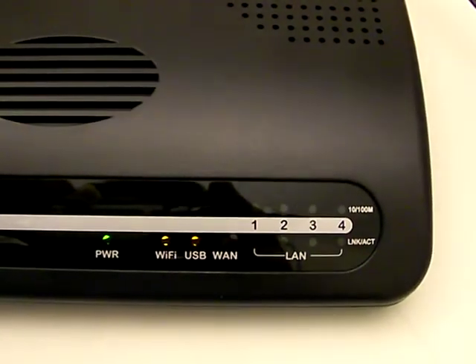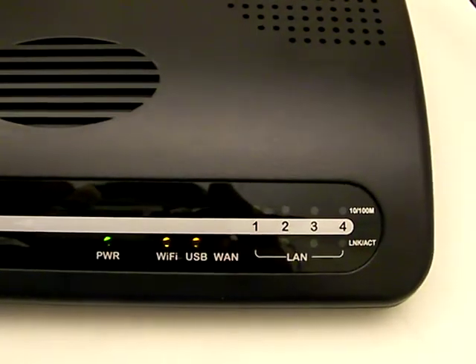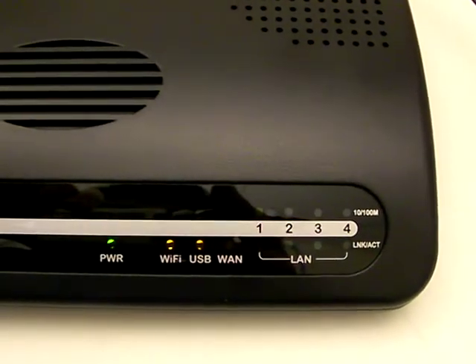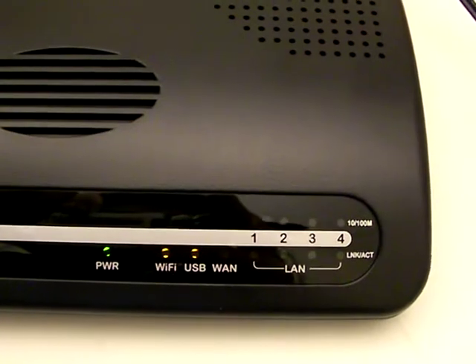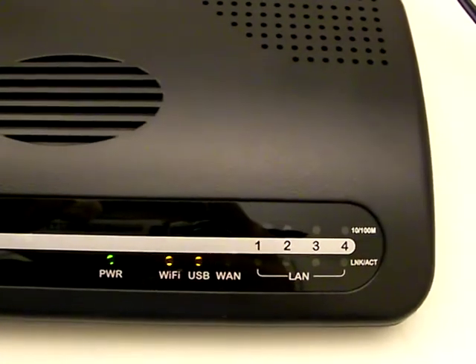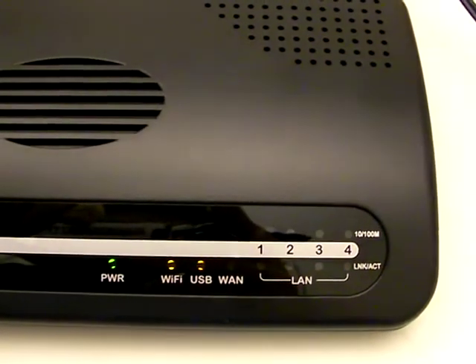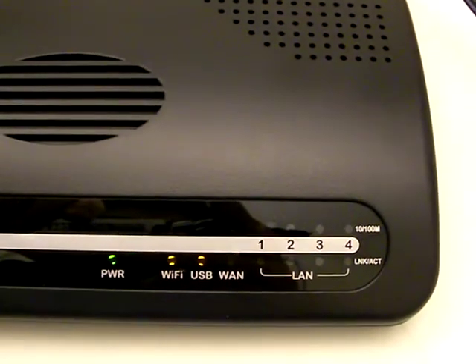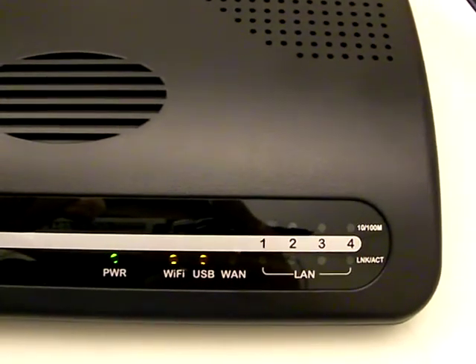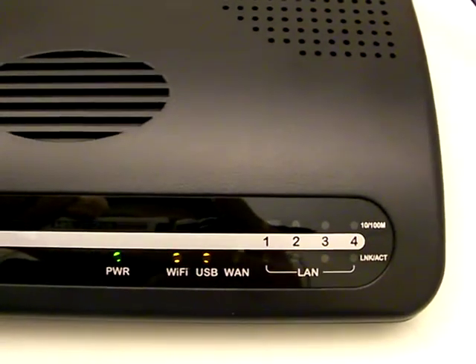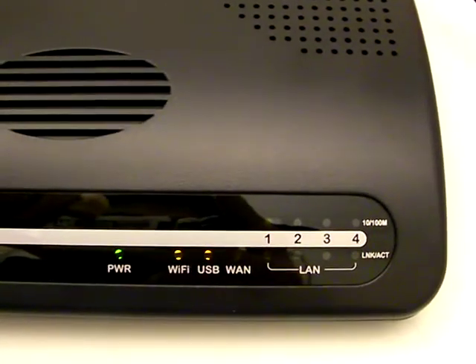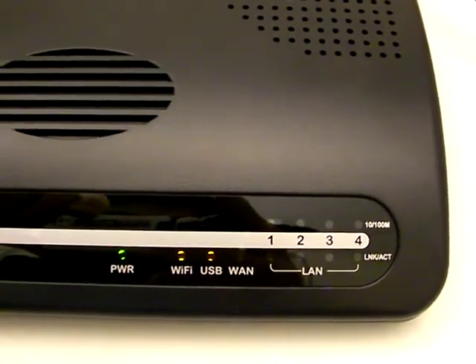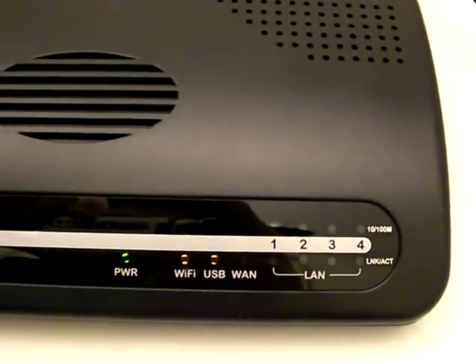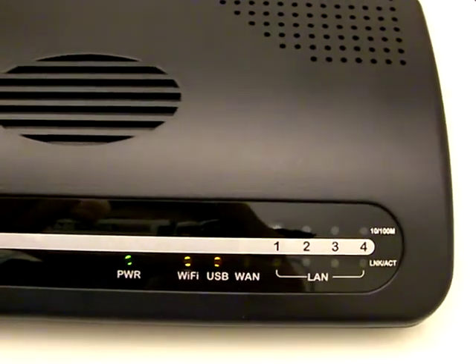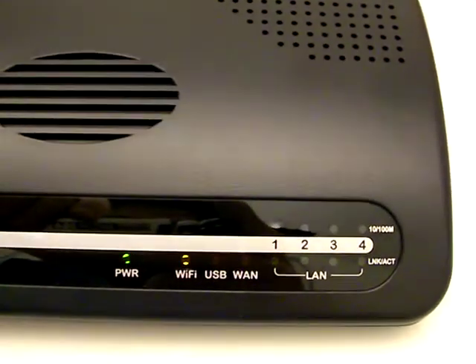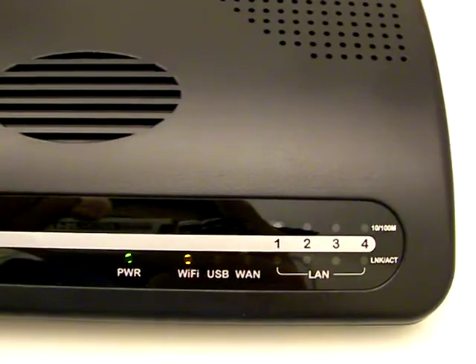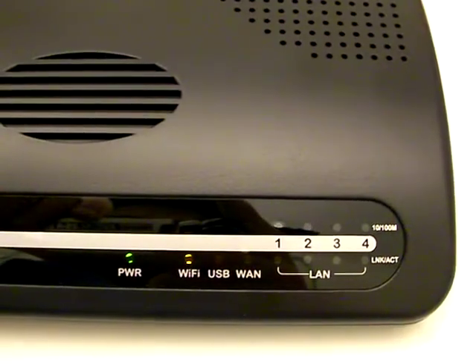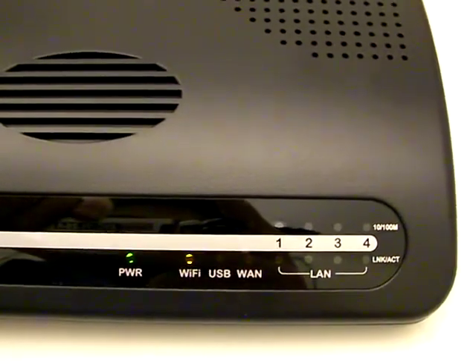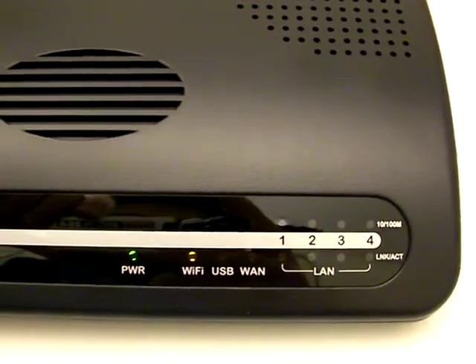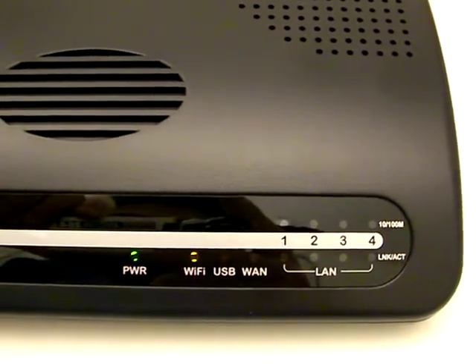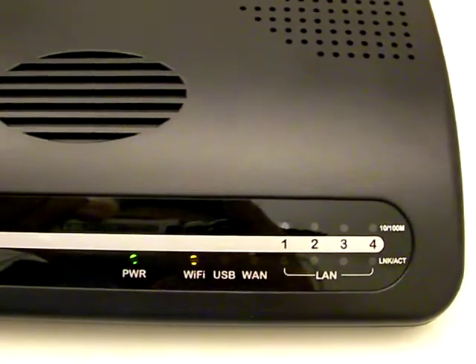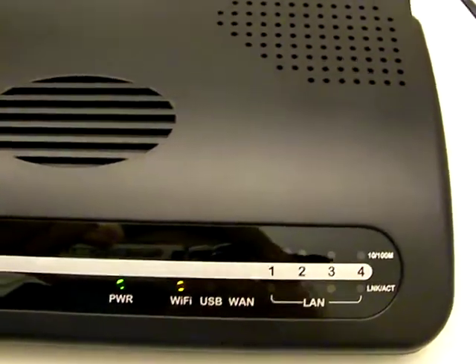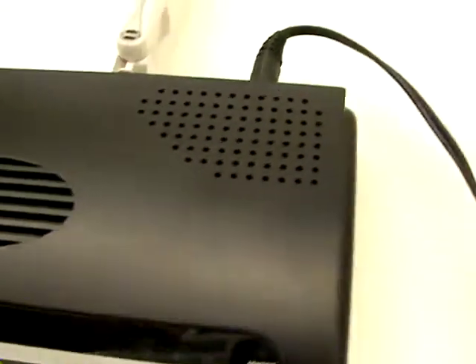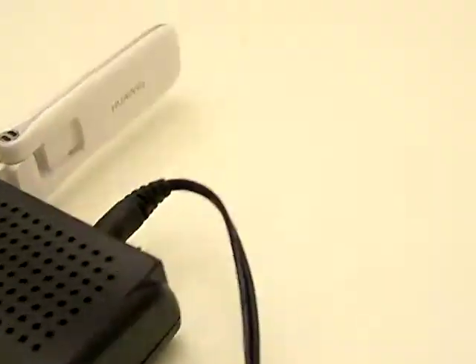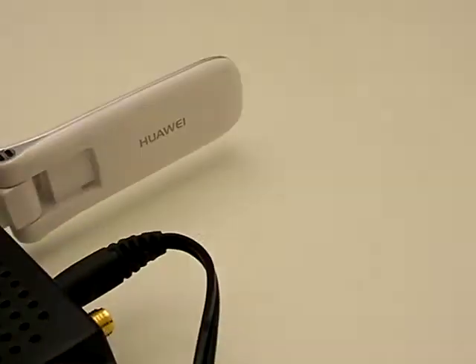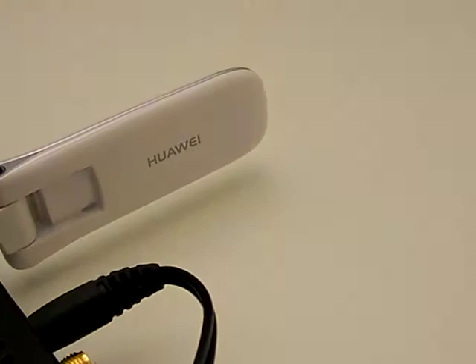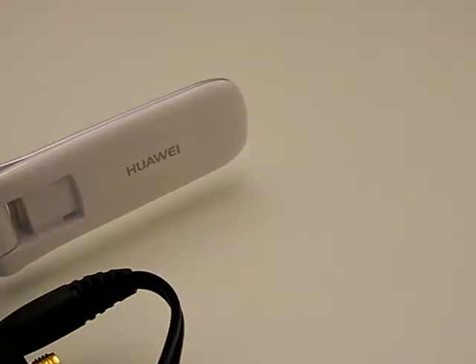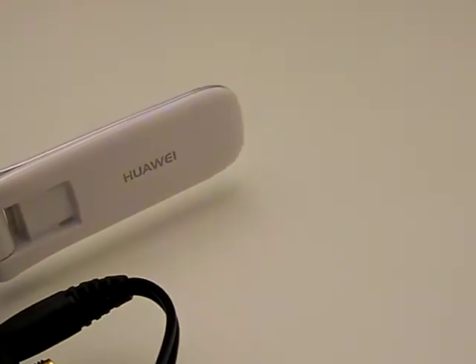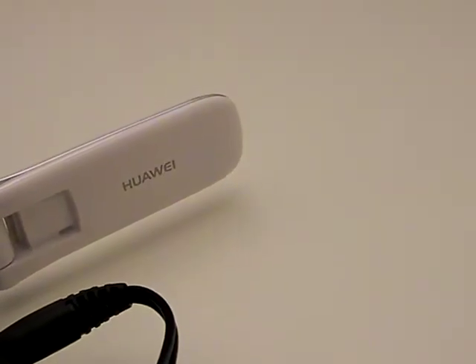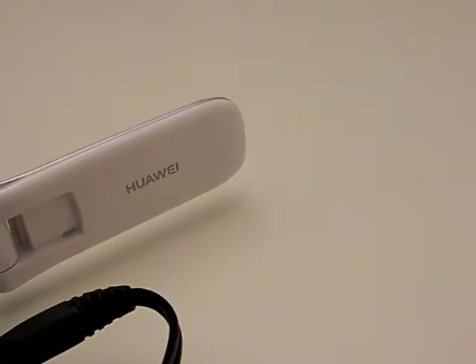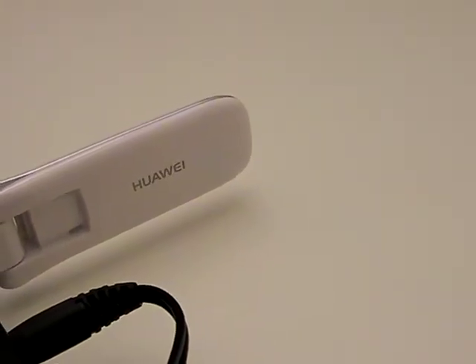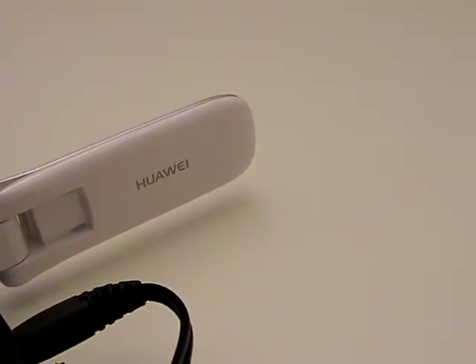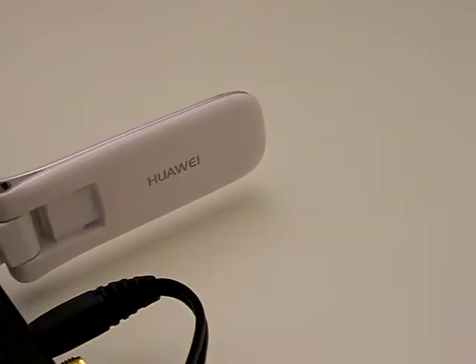The modem will no longer be connected to the internet. It takes a few seconds to receive and to process it. There we go — disconnected. And as you can see, the modem is now blinking, meaning that it's disconnected.